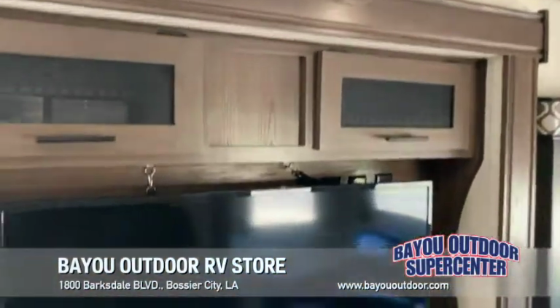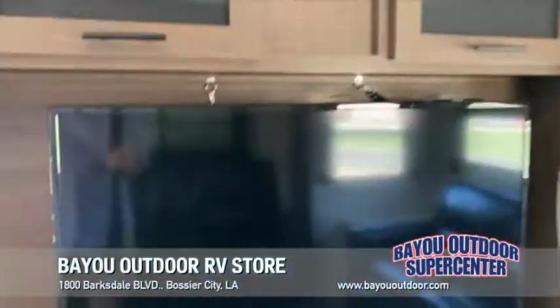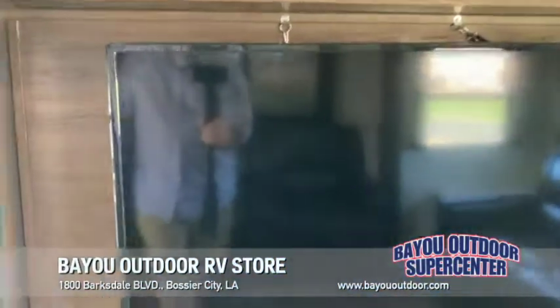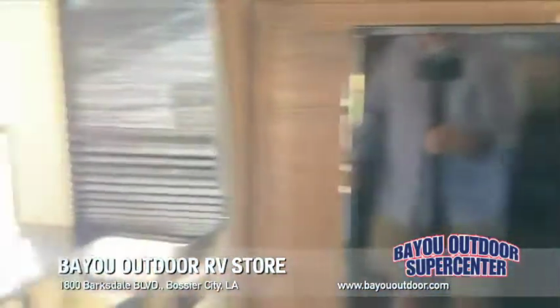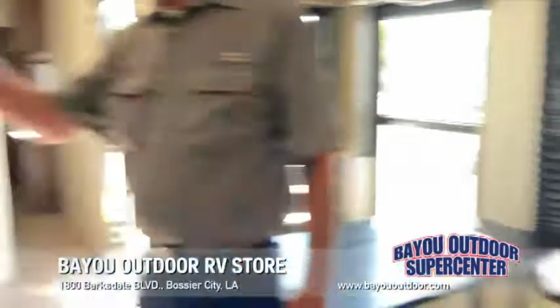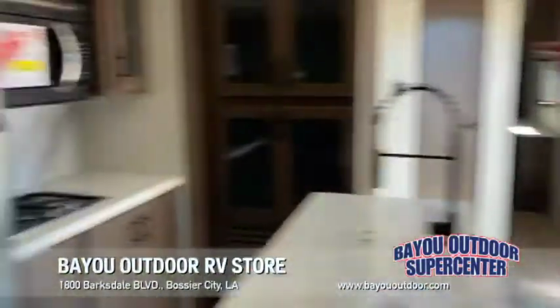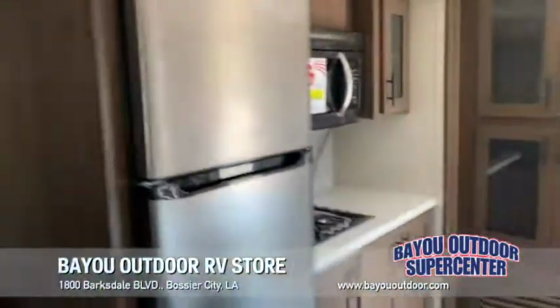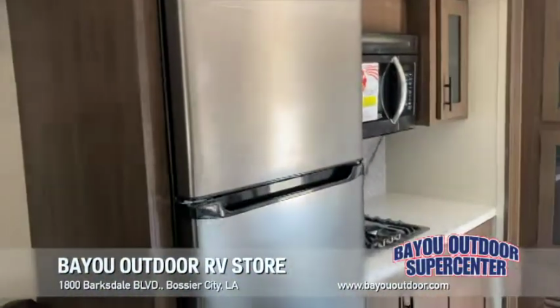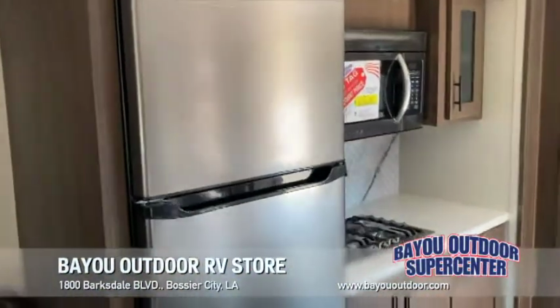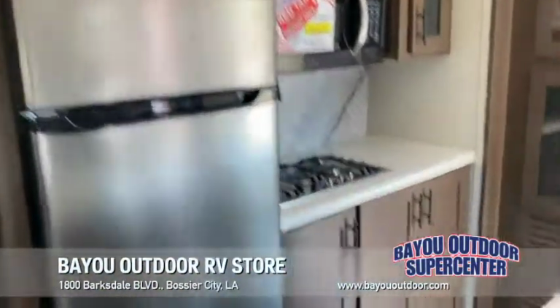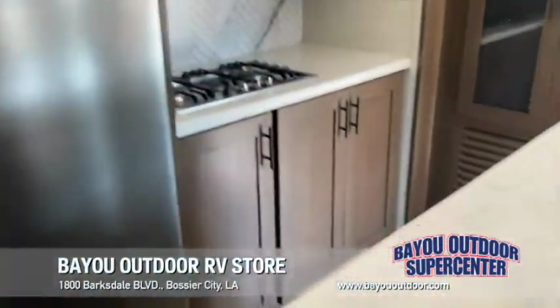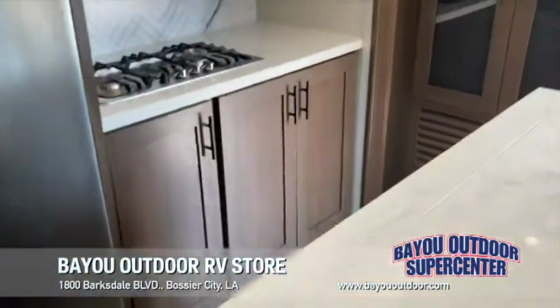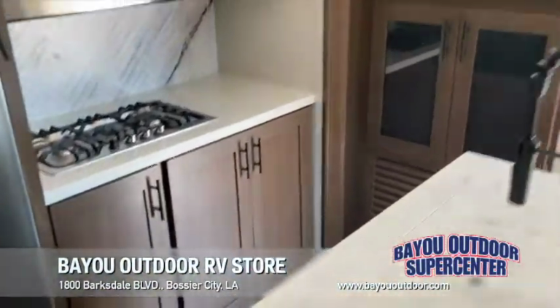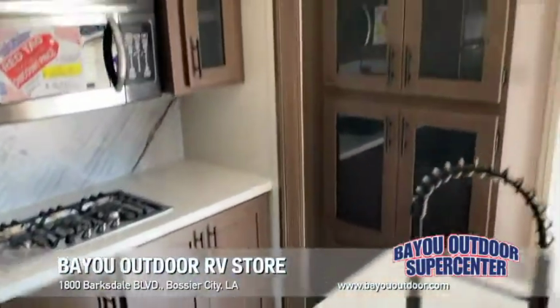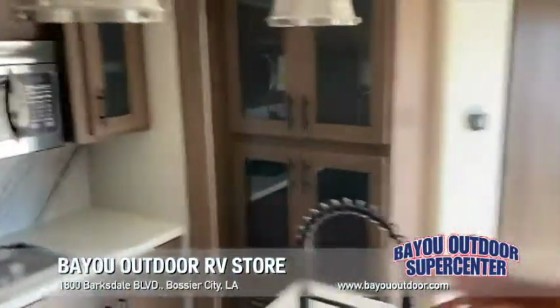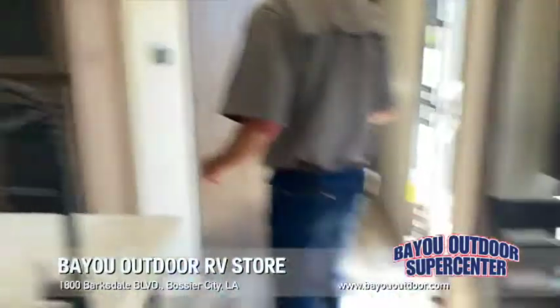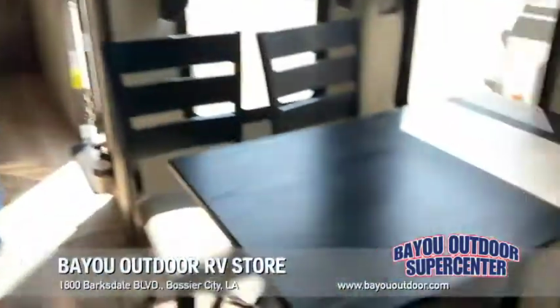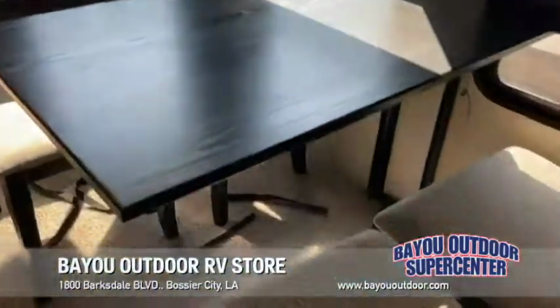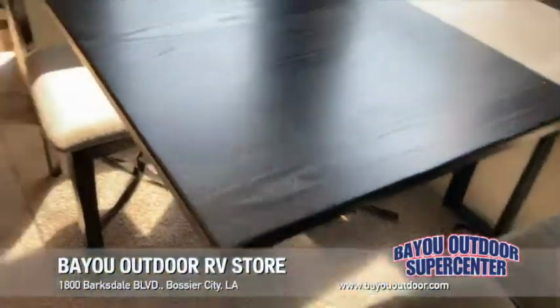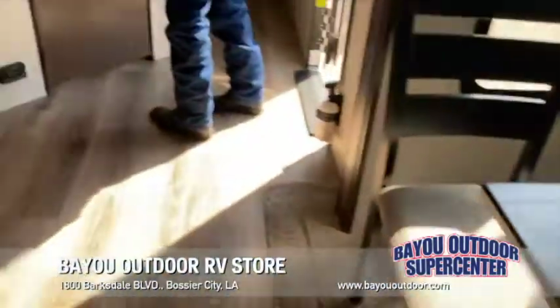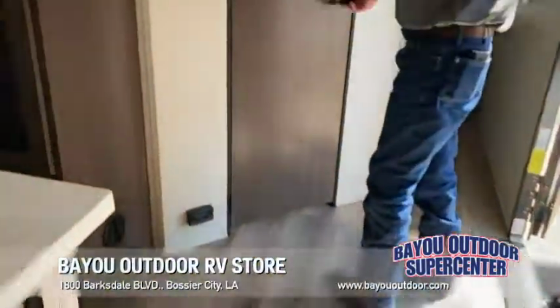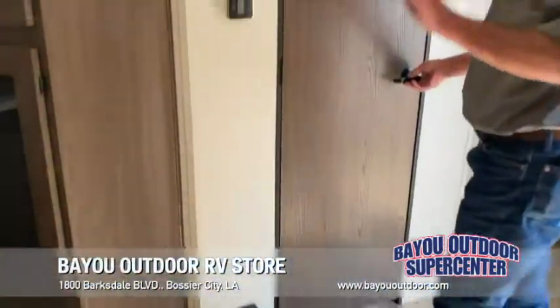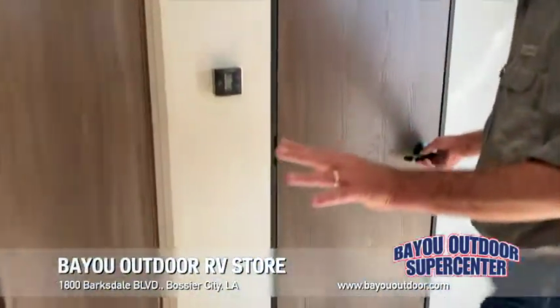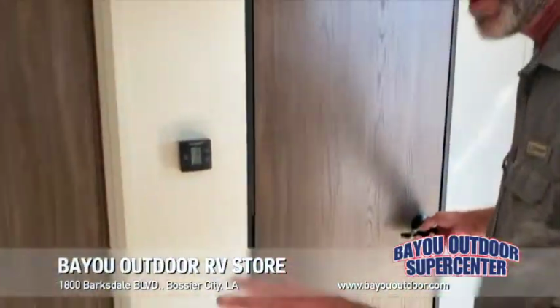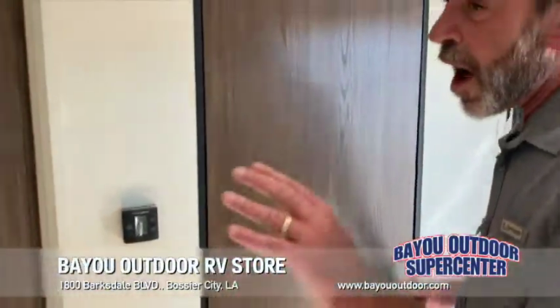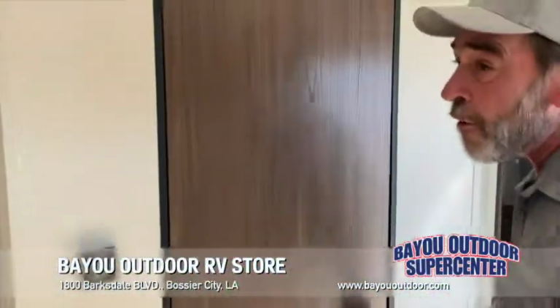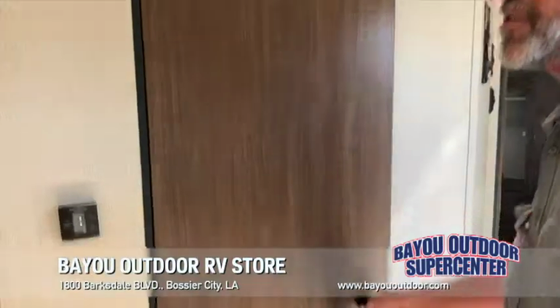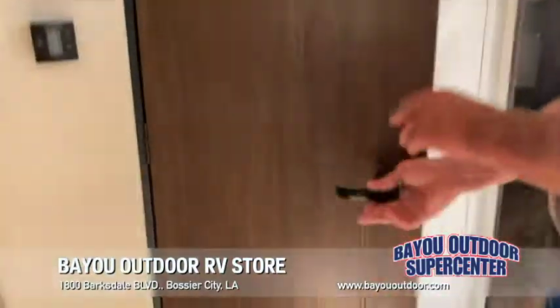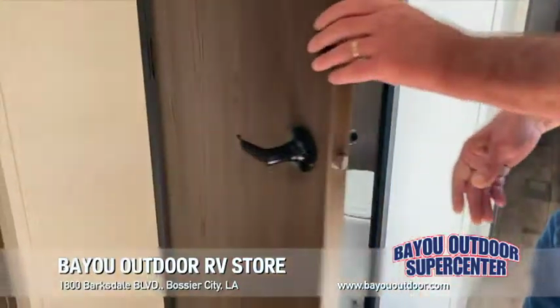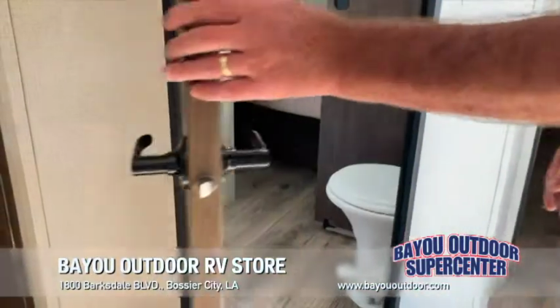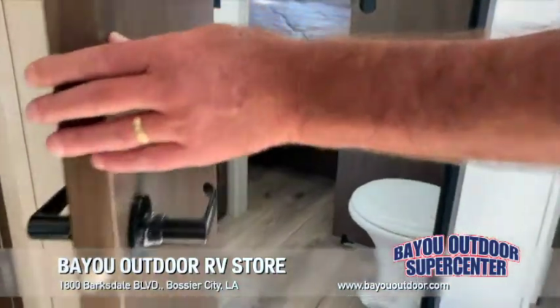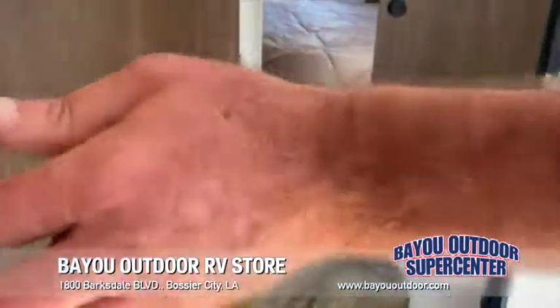Full-size, home-style fridge. Huge microwave, cooktop, big kitchen. Plenty of pantry space all around. It's got two ACs, so it's going to keep you cool in the summertime. Lots of factors in your insulation, so nice and warm in the wintertime.